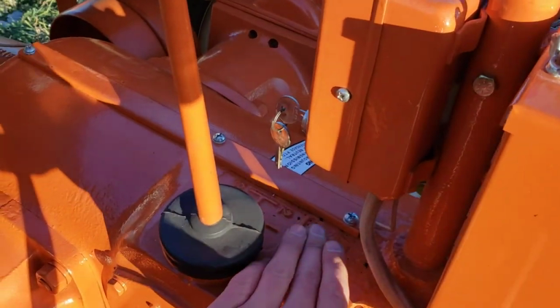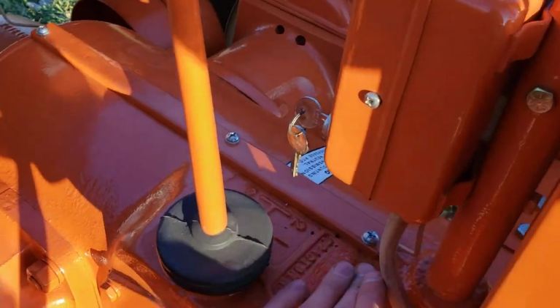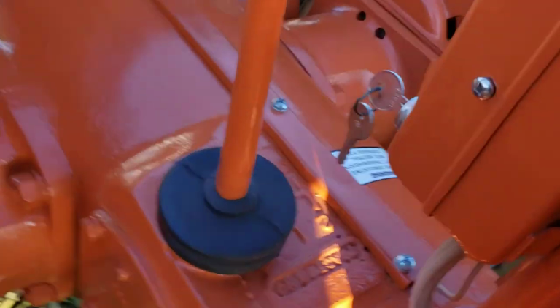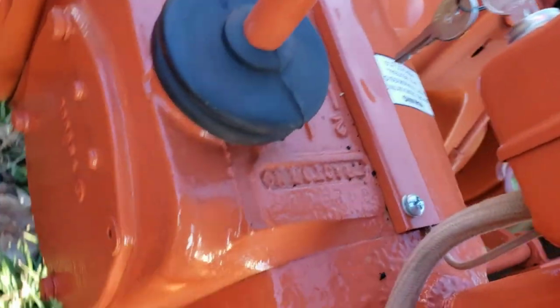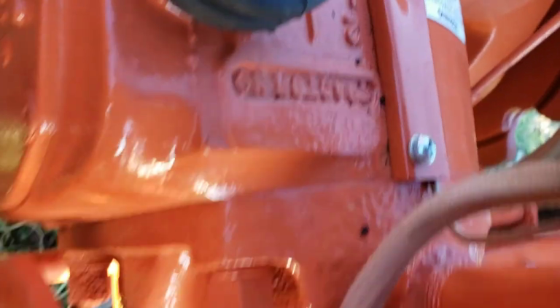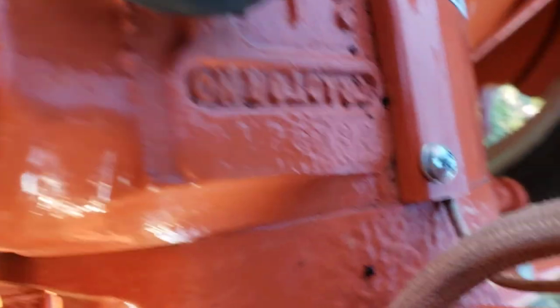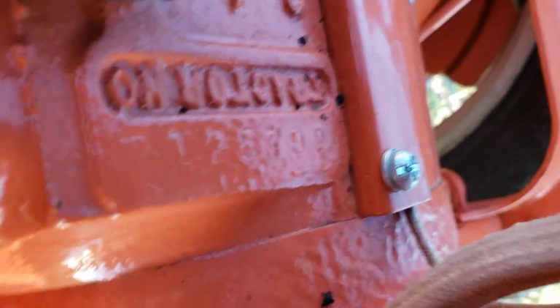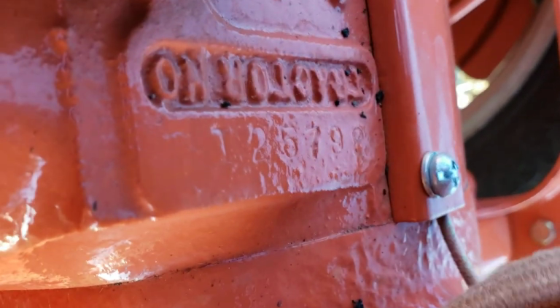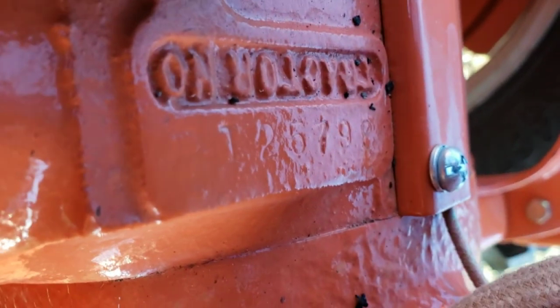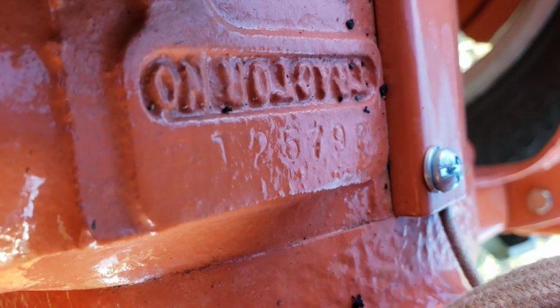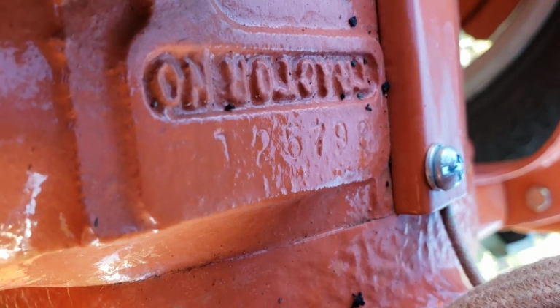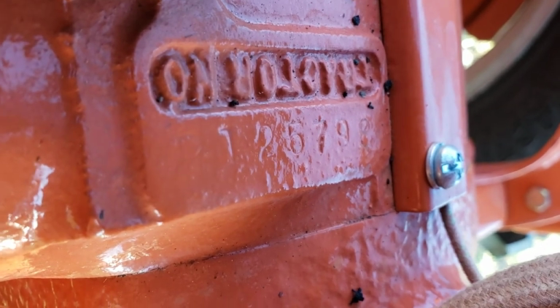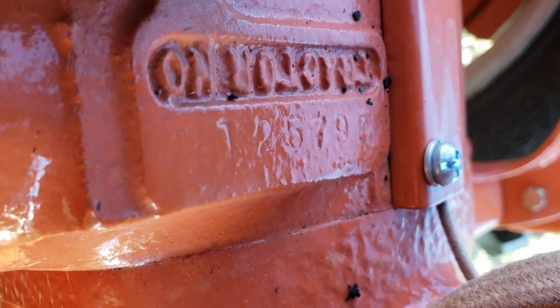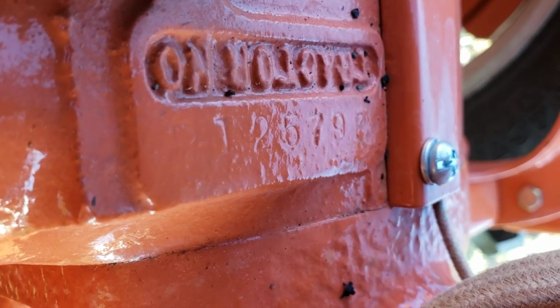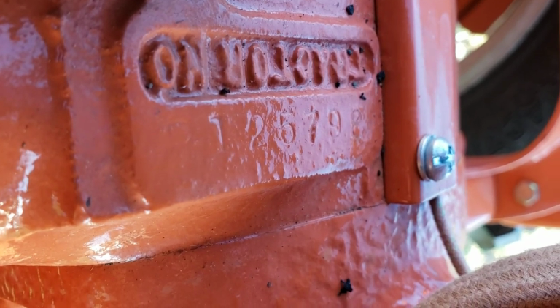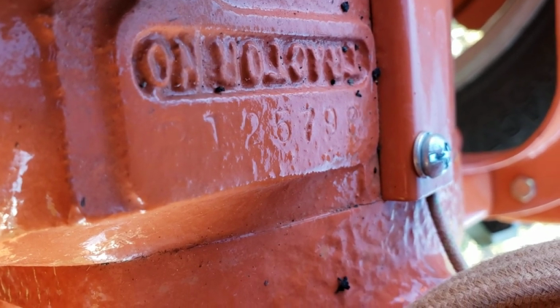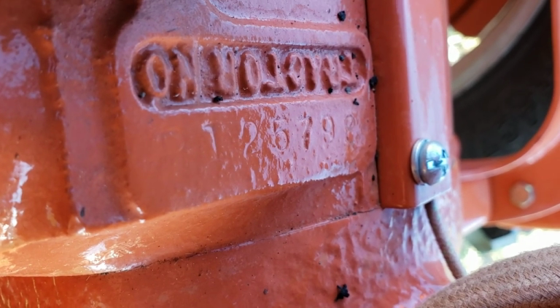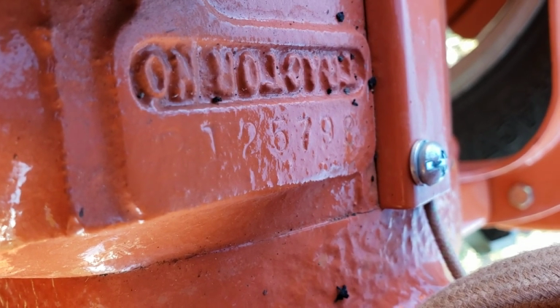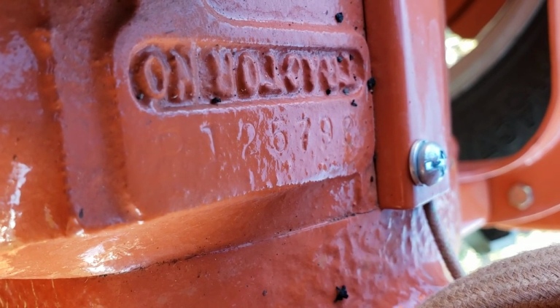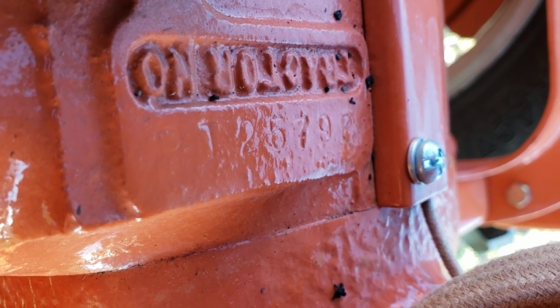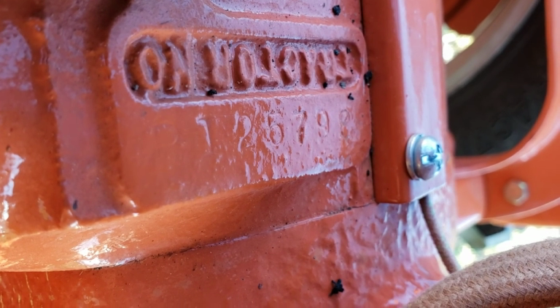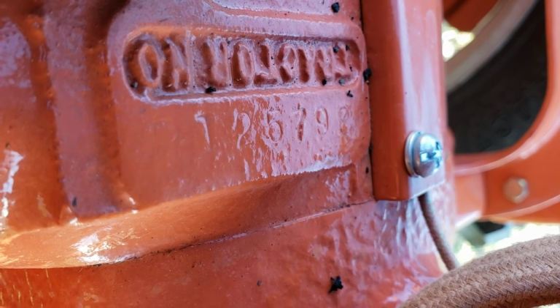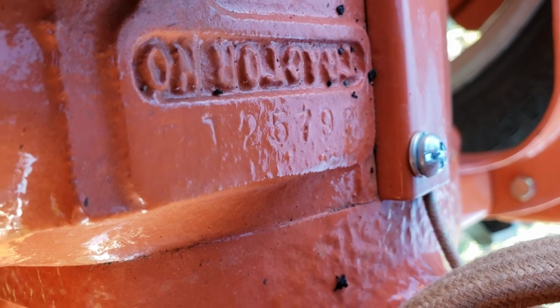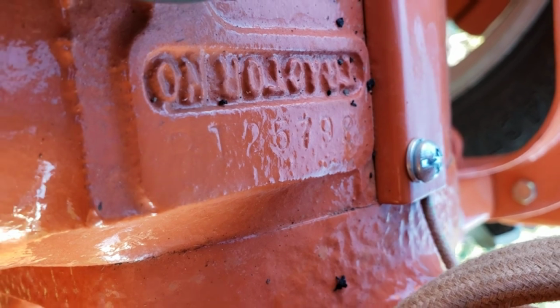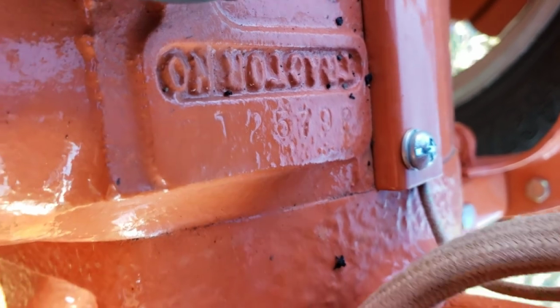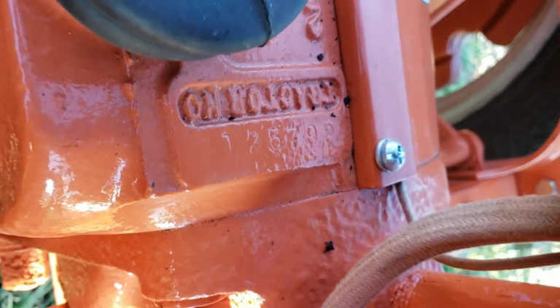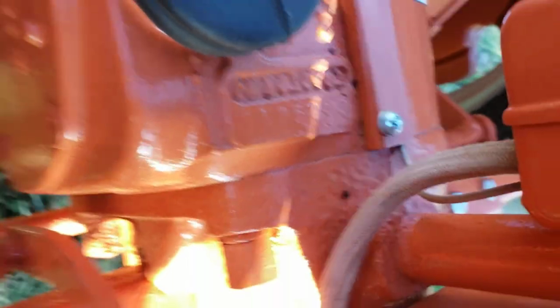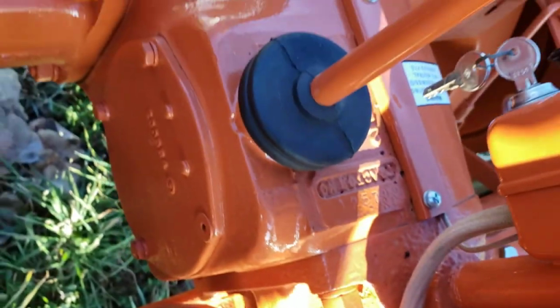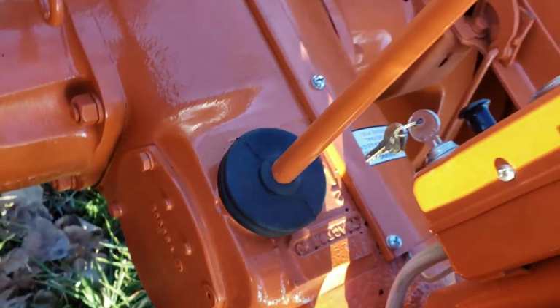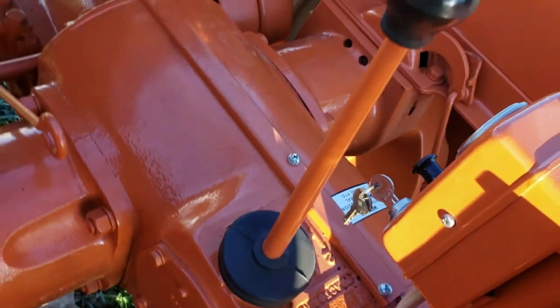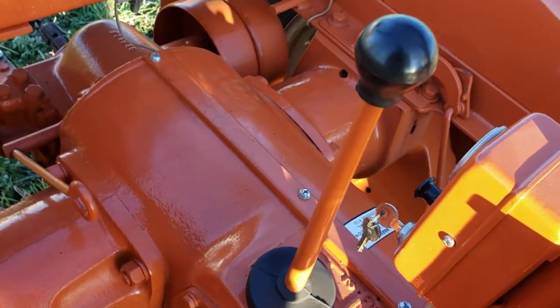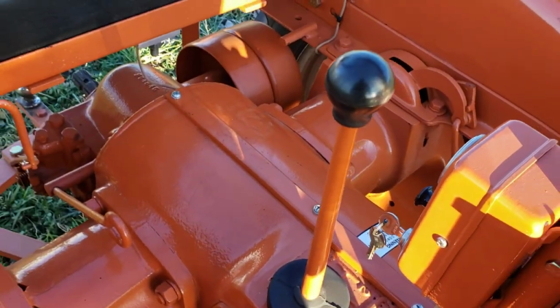The serial number is B125798, which, like I mentioned, makes it a 1955.